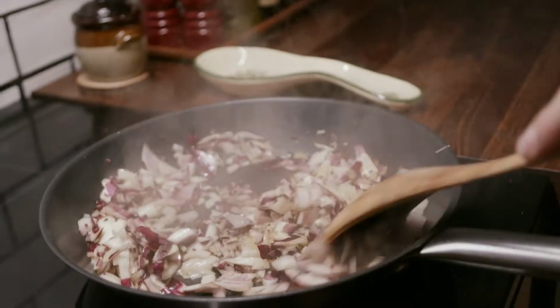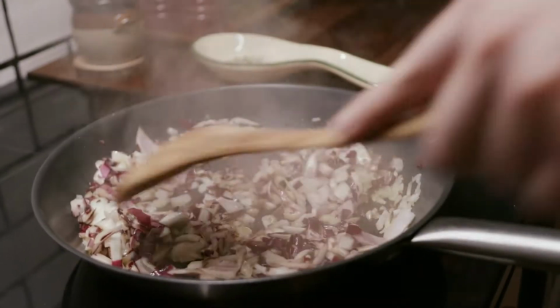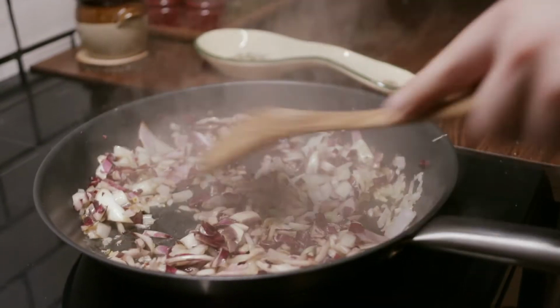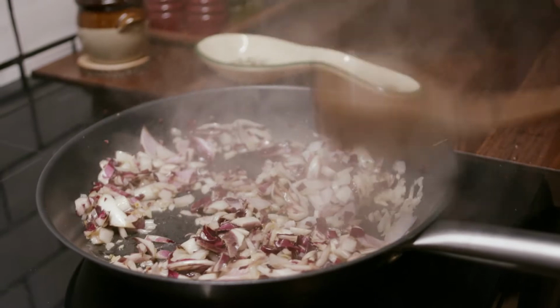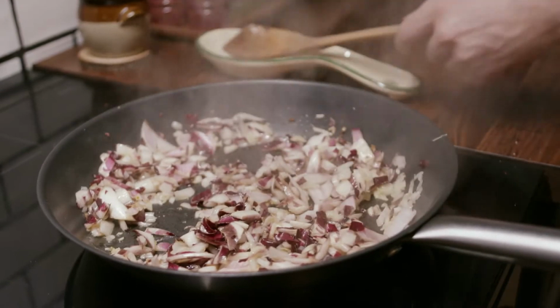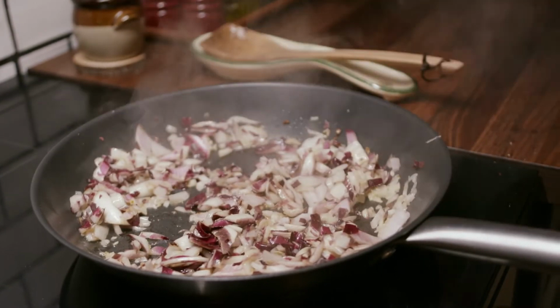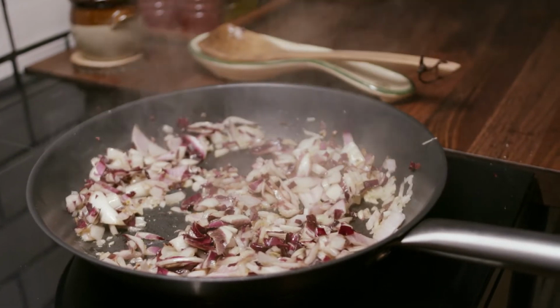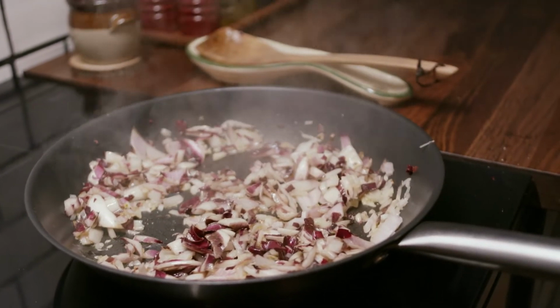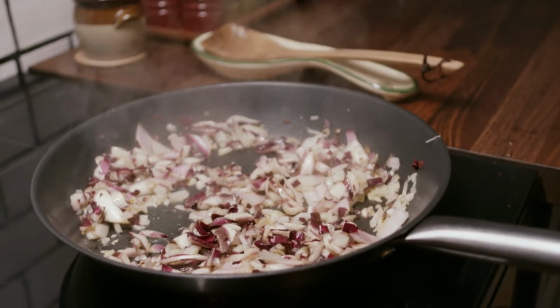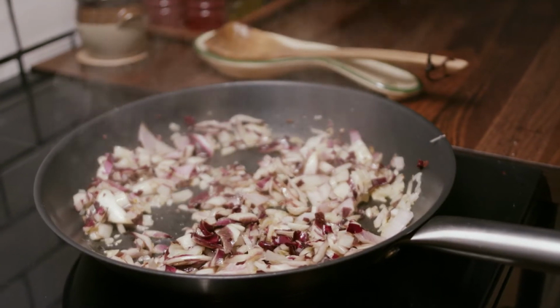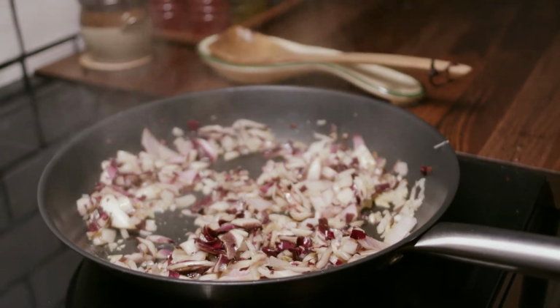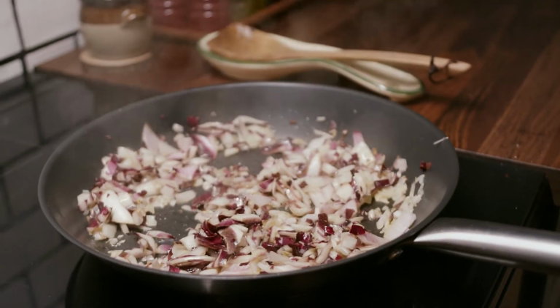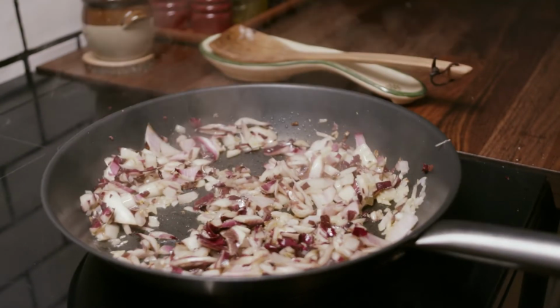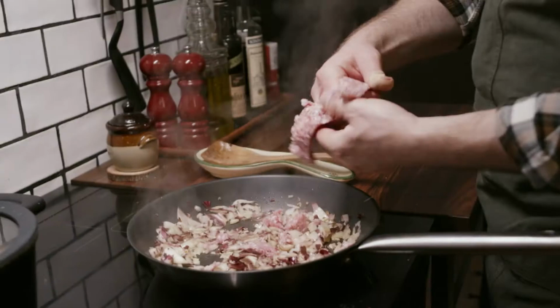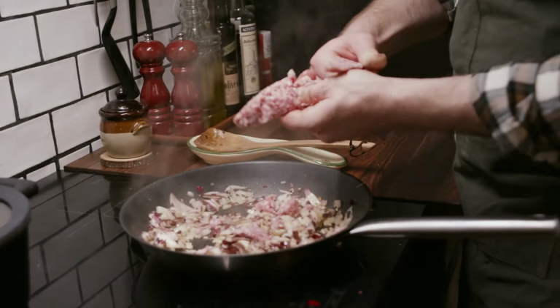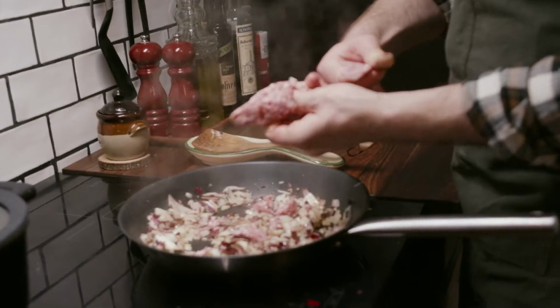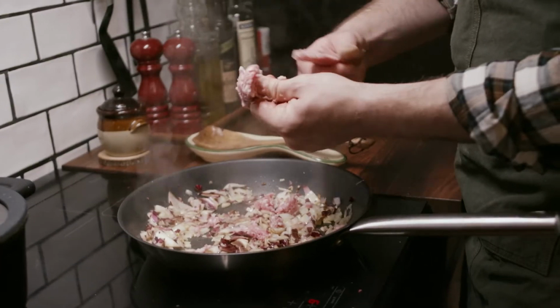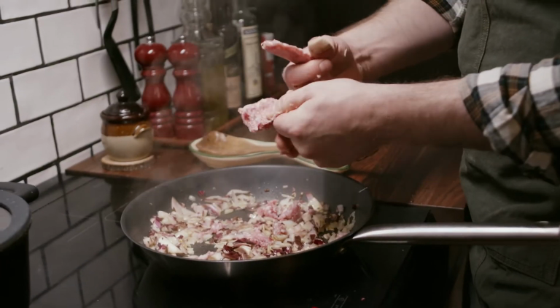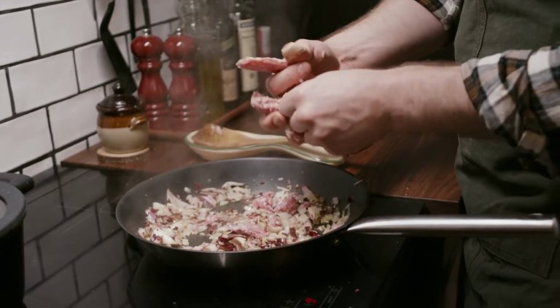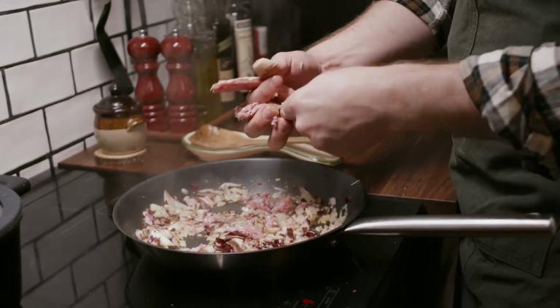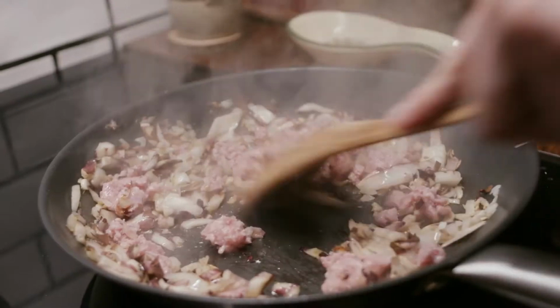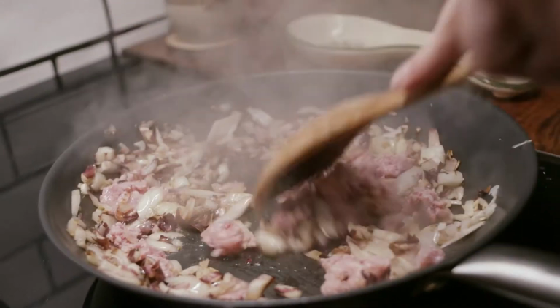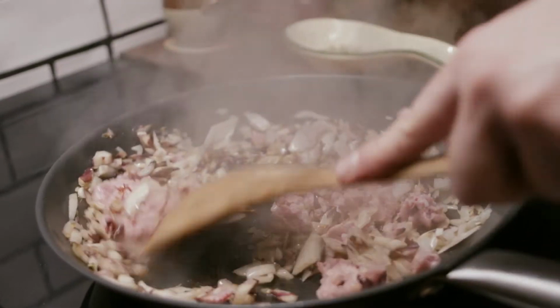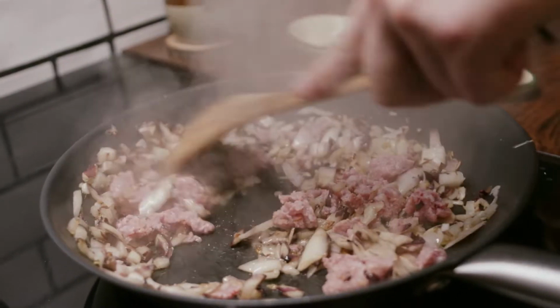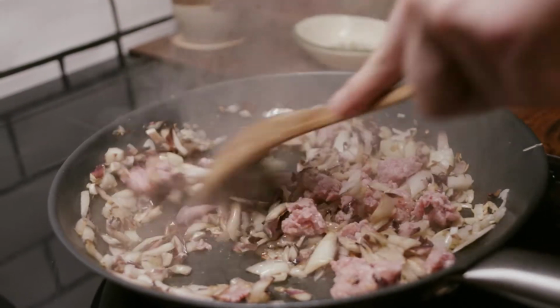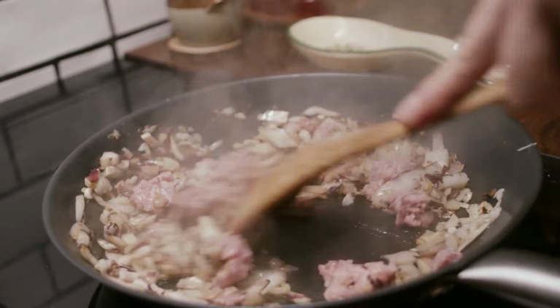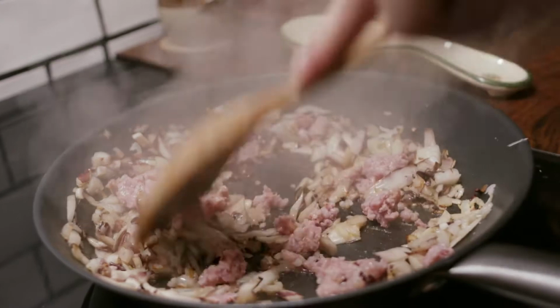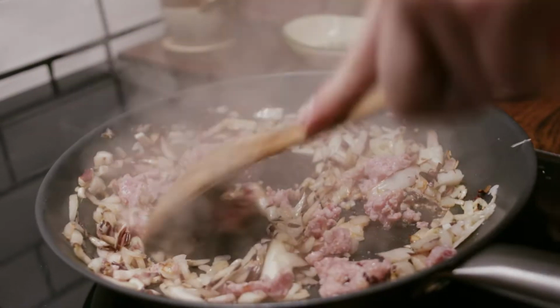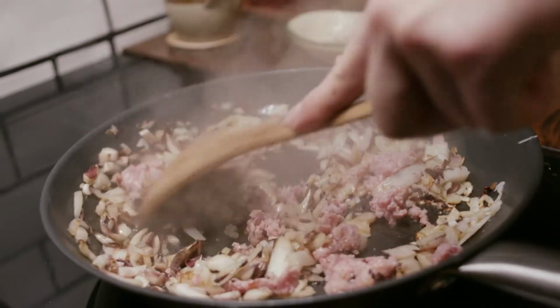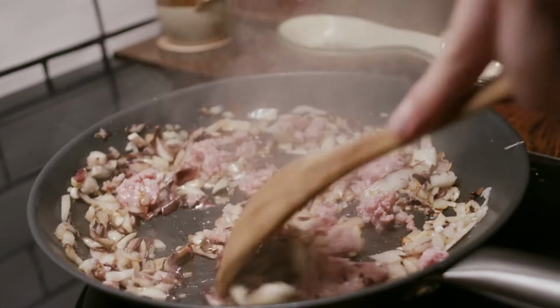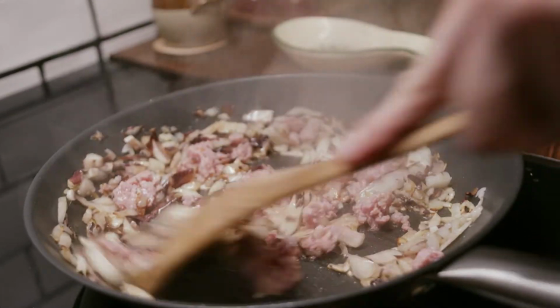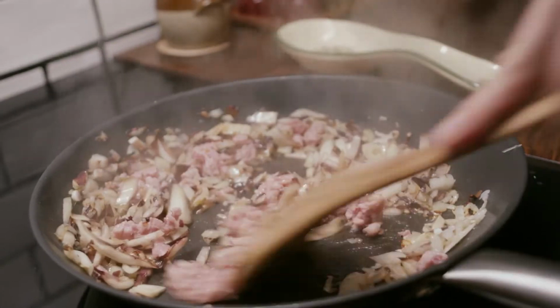Let's fry the radicchio with the onion. We take also the salsiccia now and we remove it from the skin. The salsiccia will give this extra flavor.